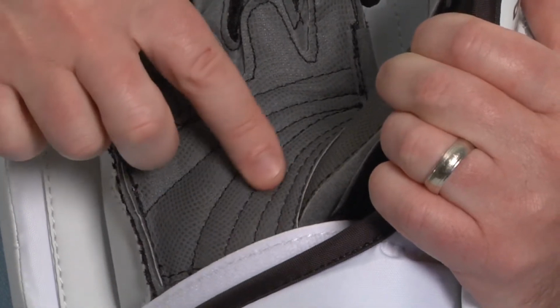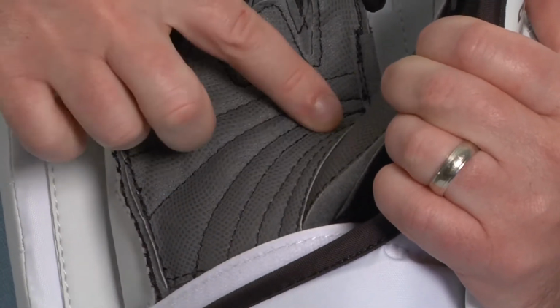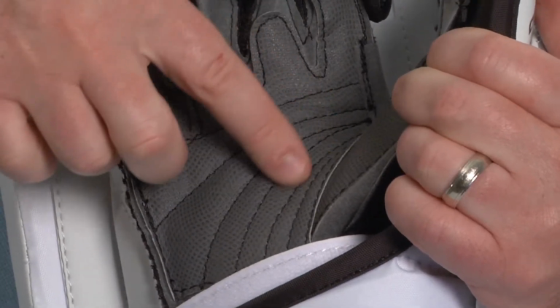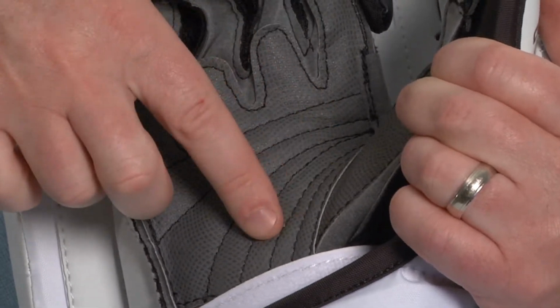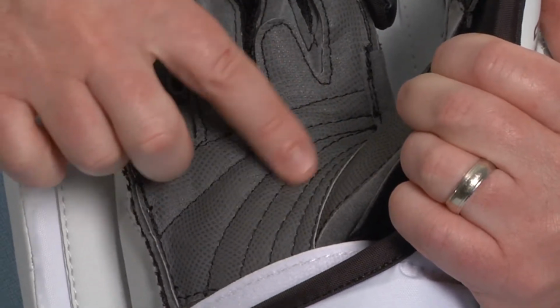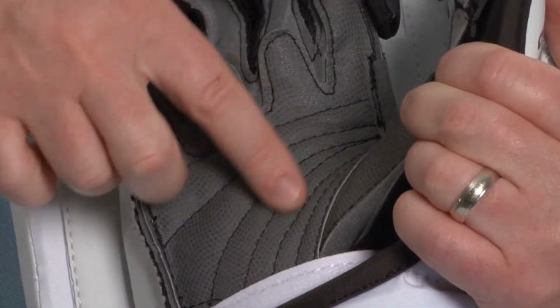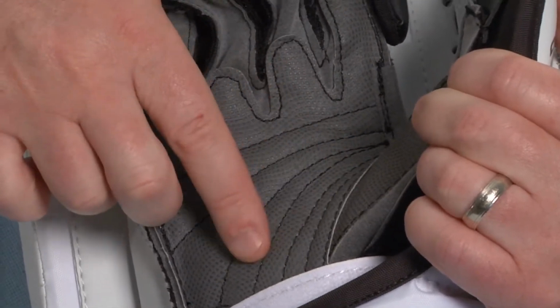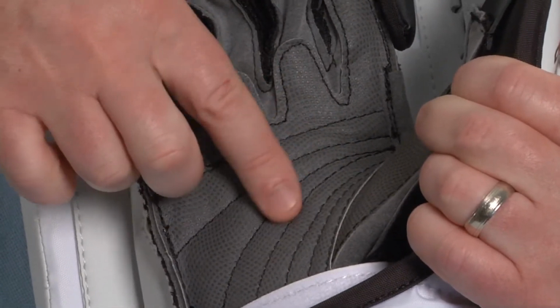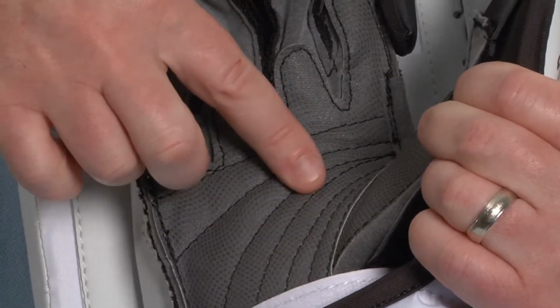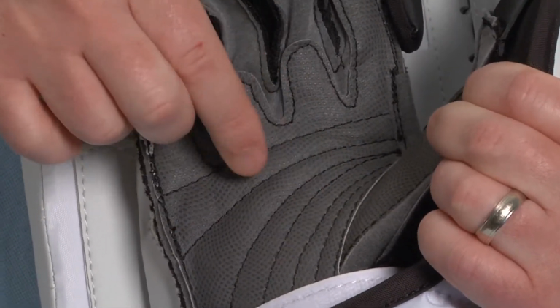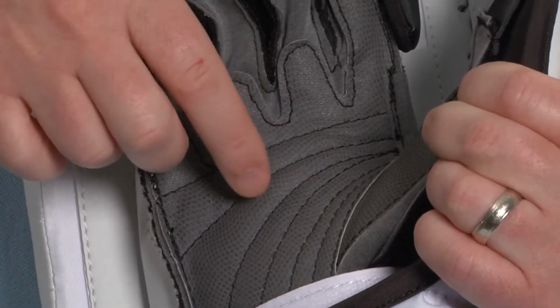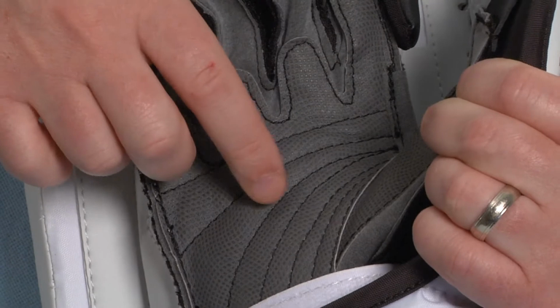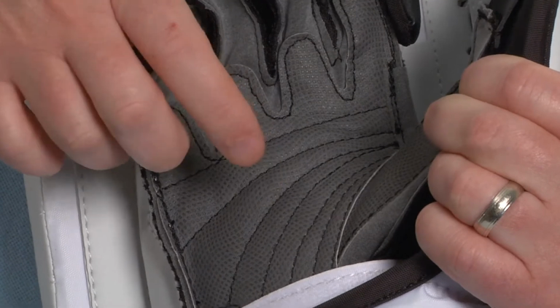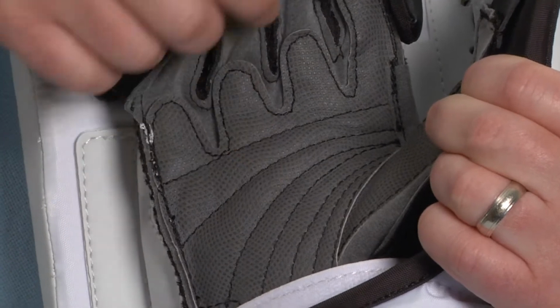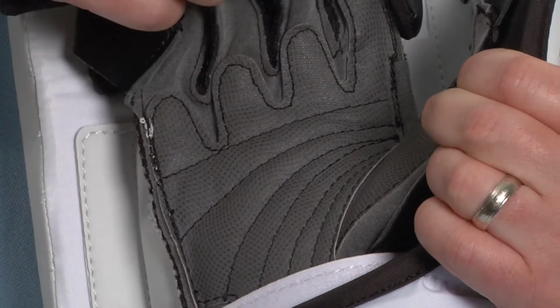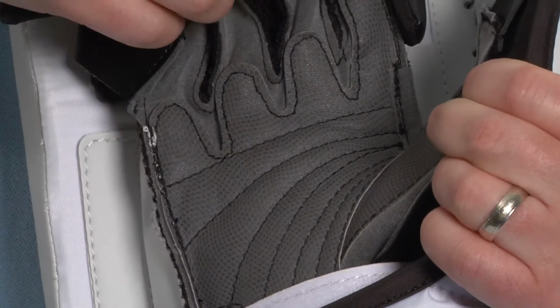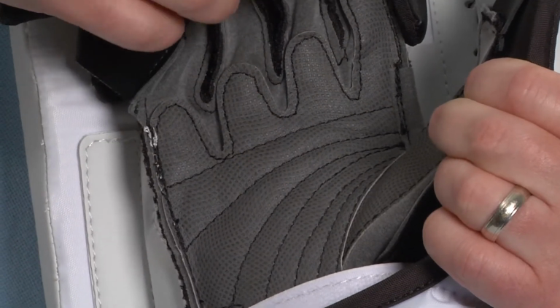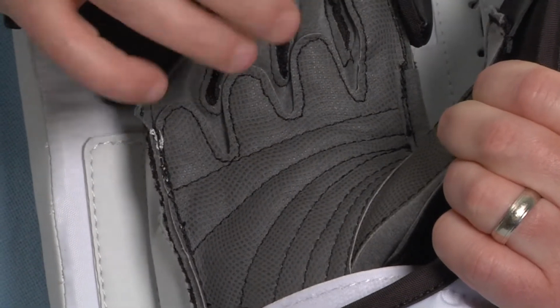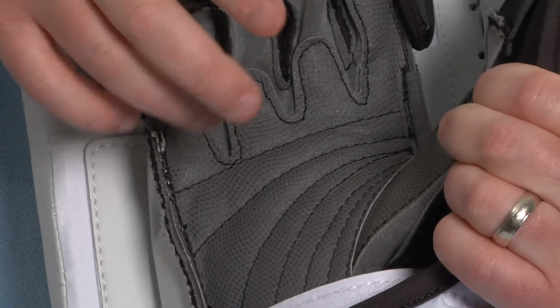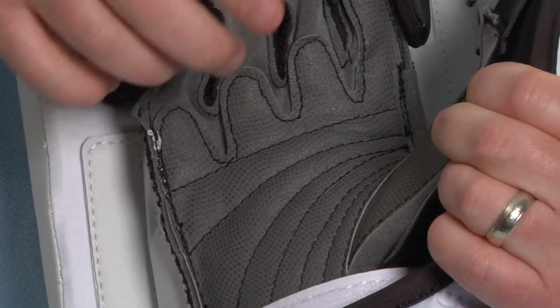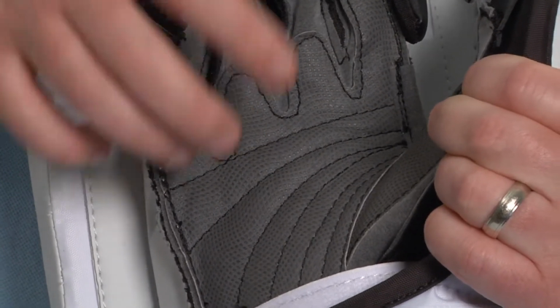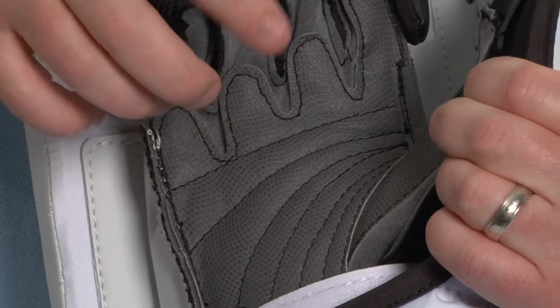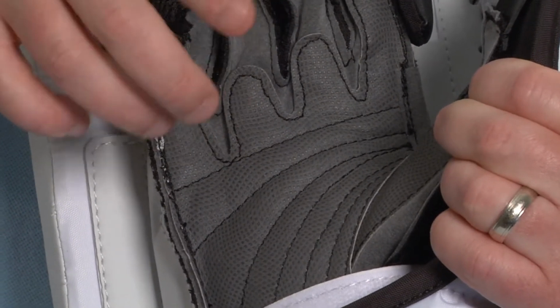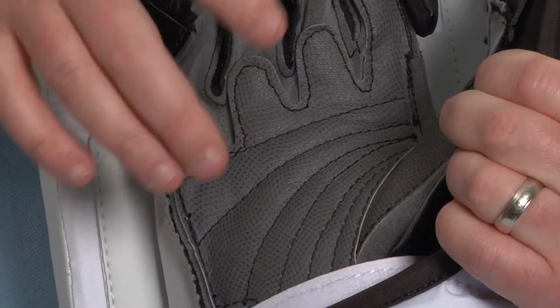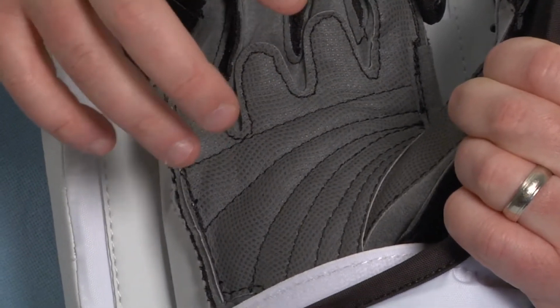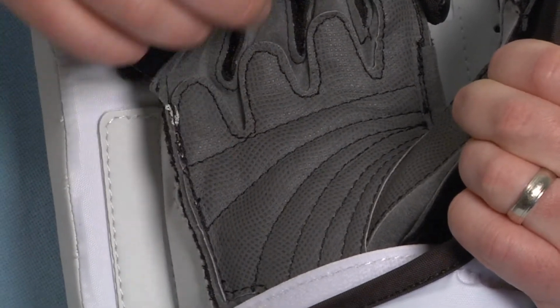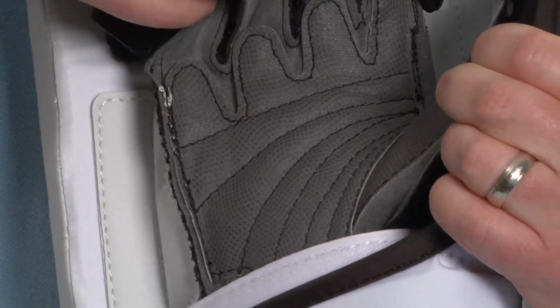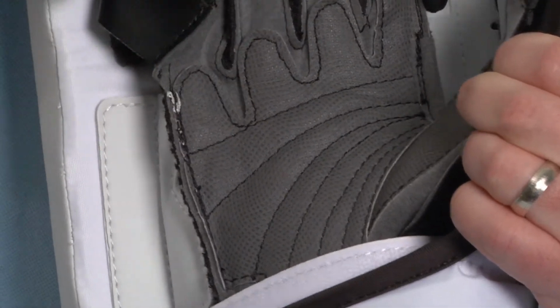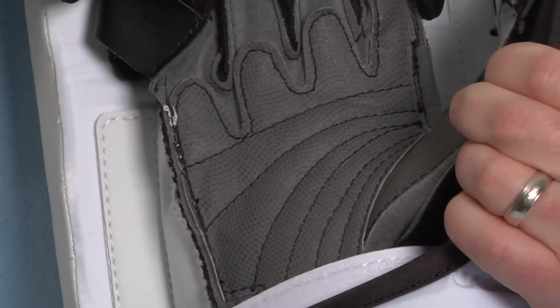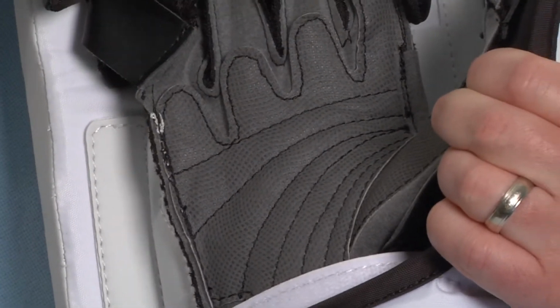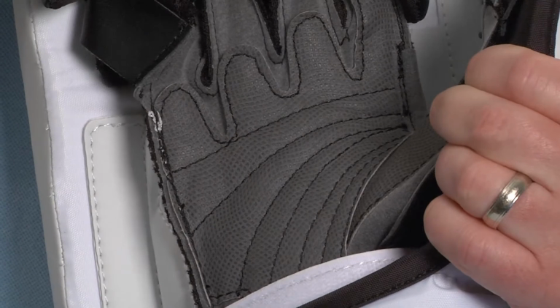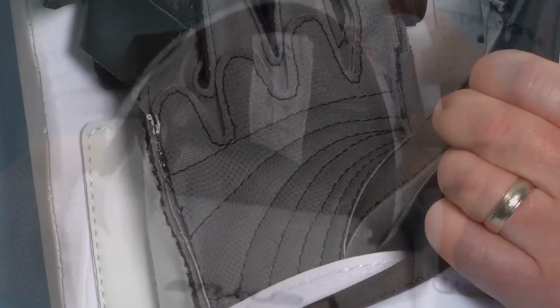It's also got just a little bit of padding on it too, so it gives the blocker a nice soft feel especially when the stick vibrates a little bit after it gets impacted with a puck.